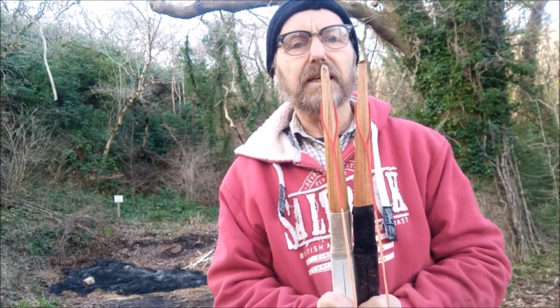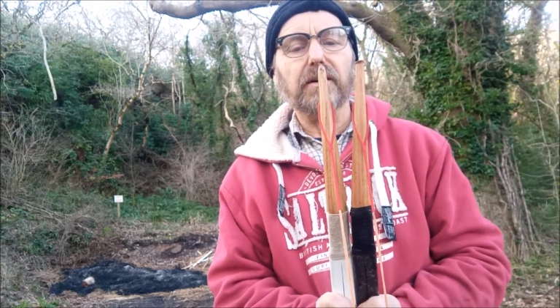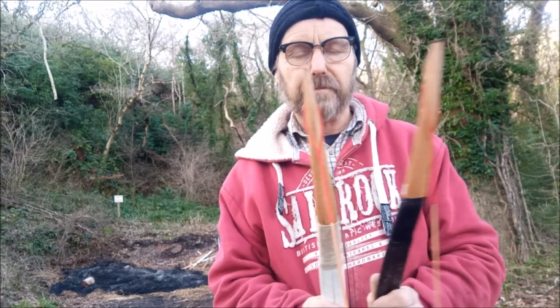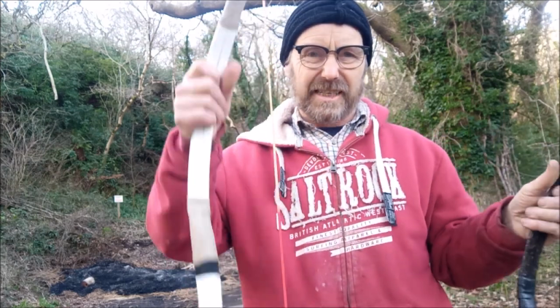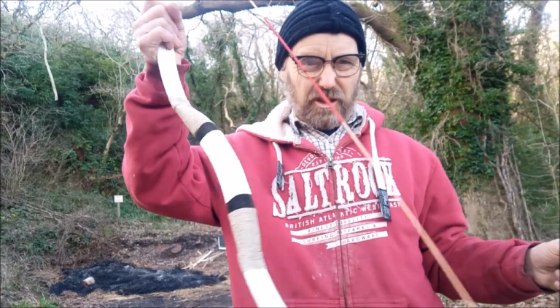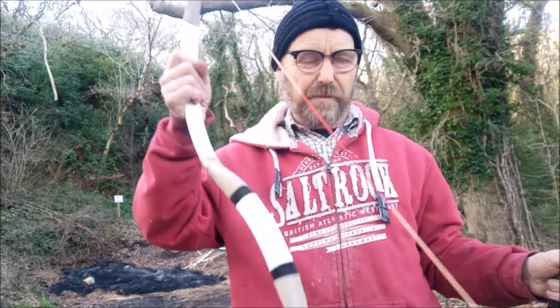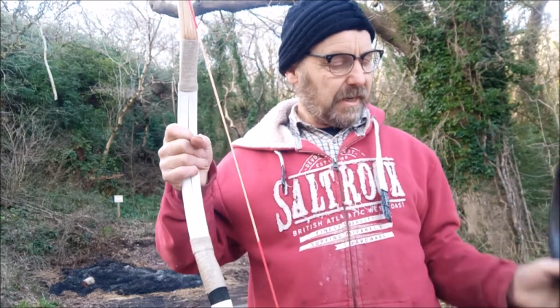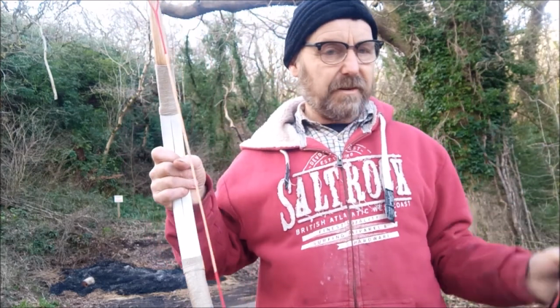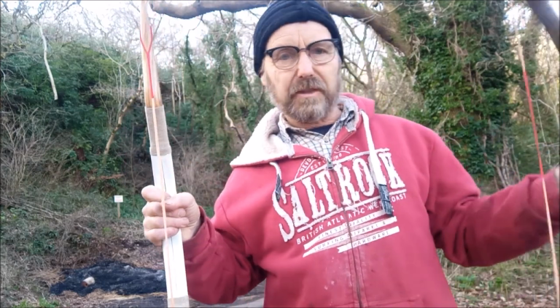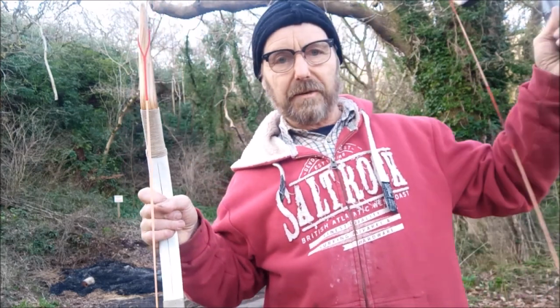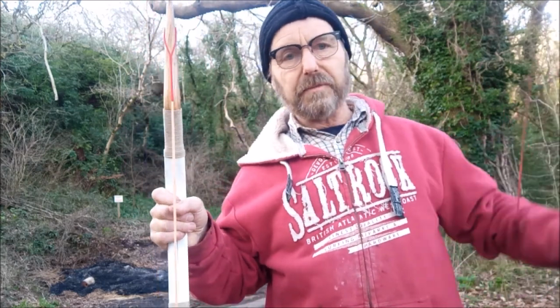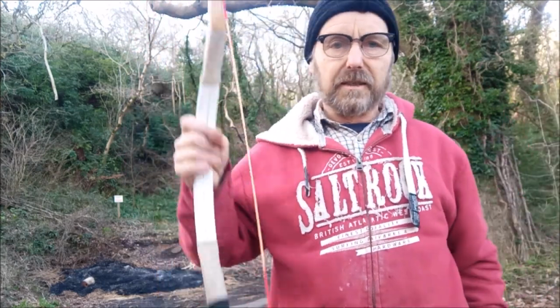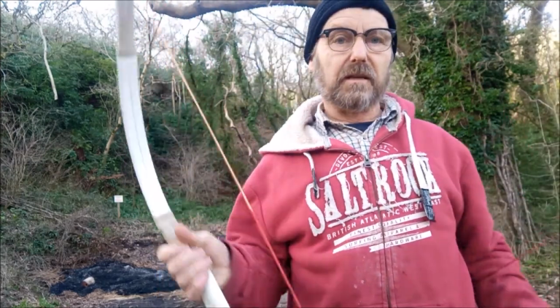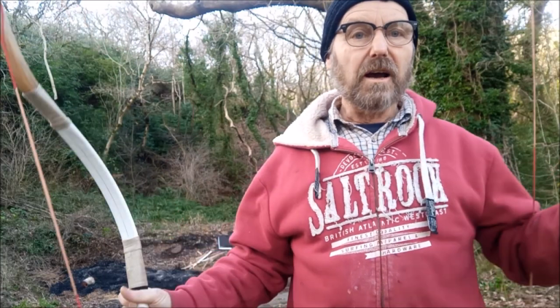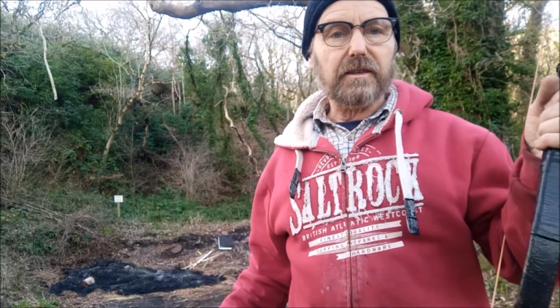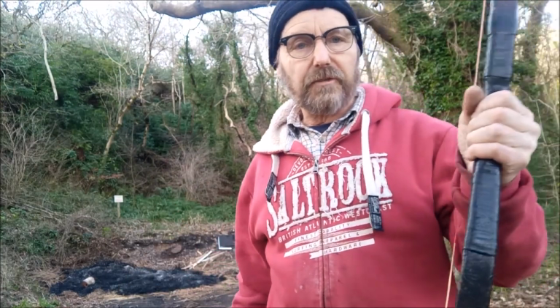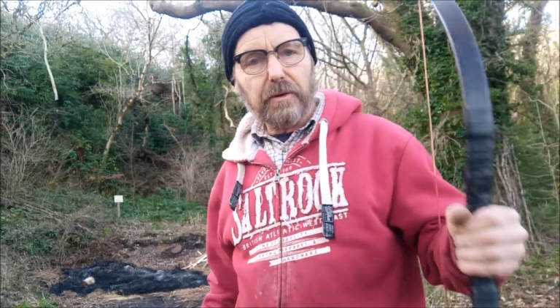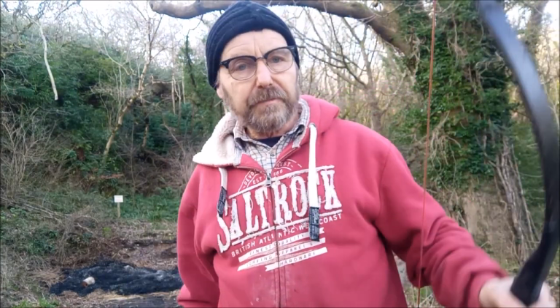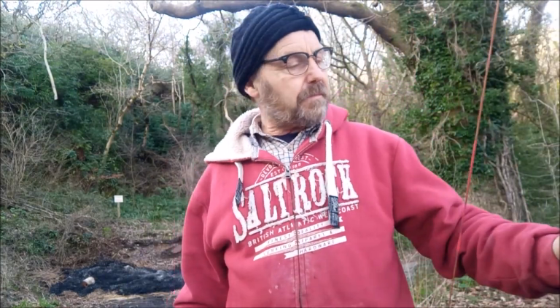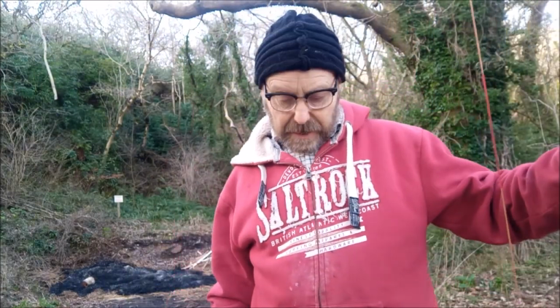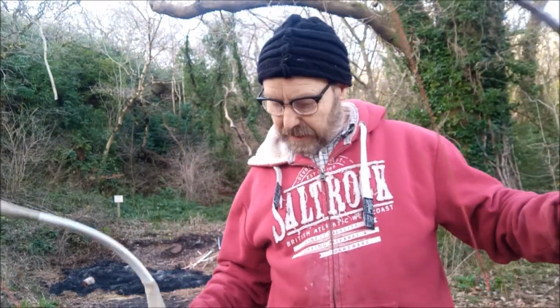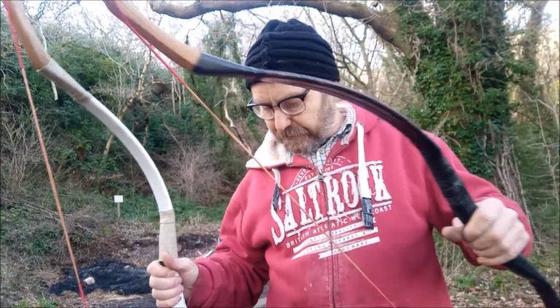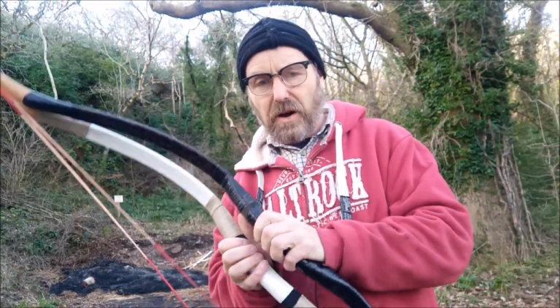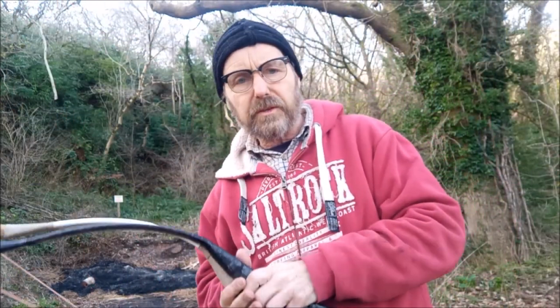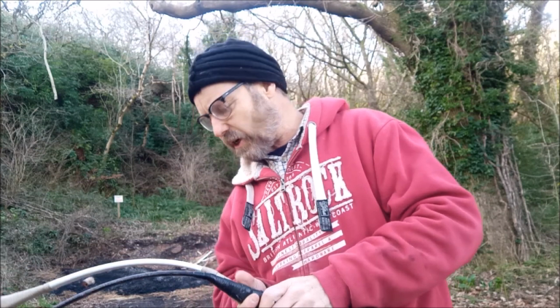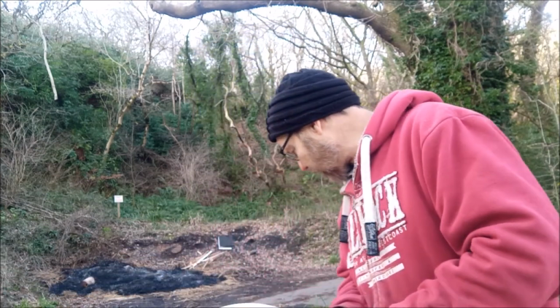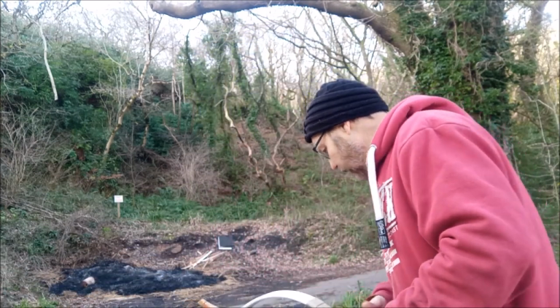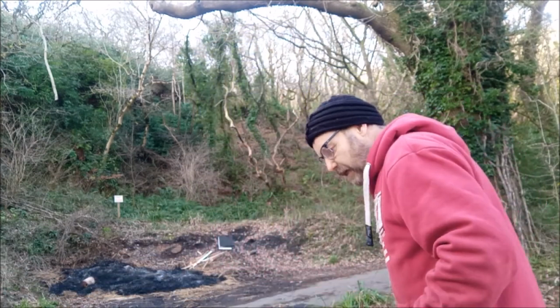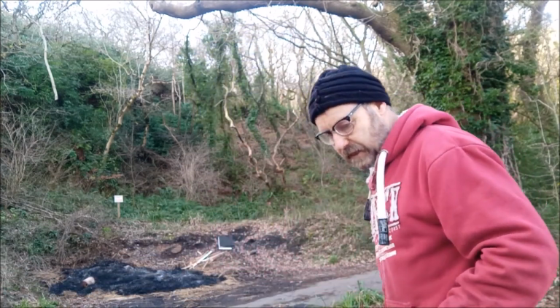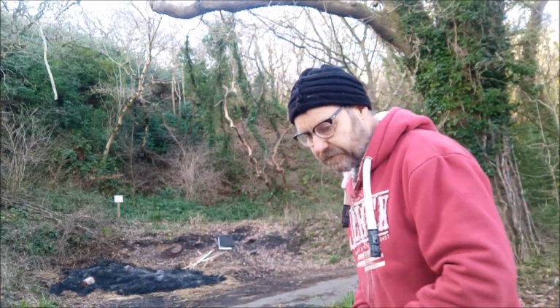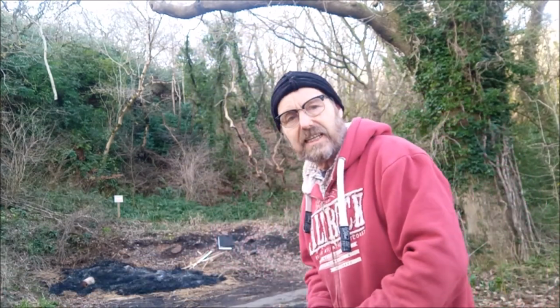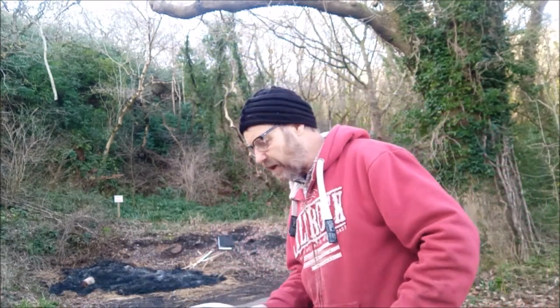There you go - that's how they should come. I'm just going to keep this one because there's nothing like a free bow, is there. Anyway, what I want to show you today is its little brother.